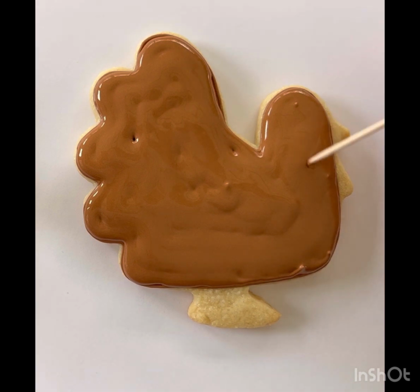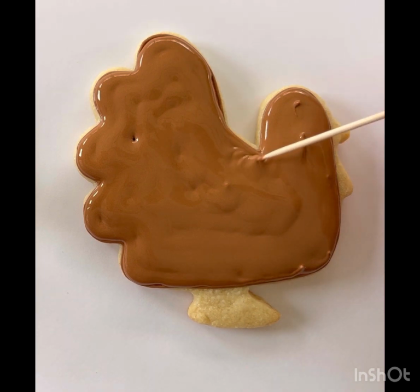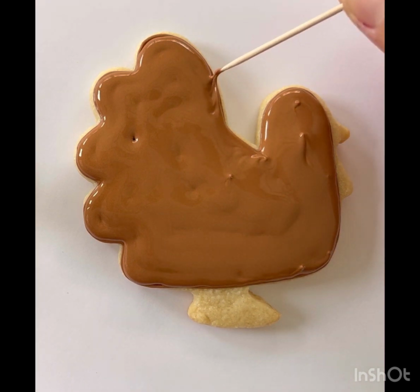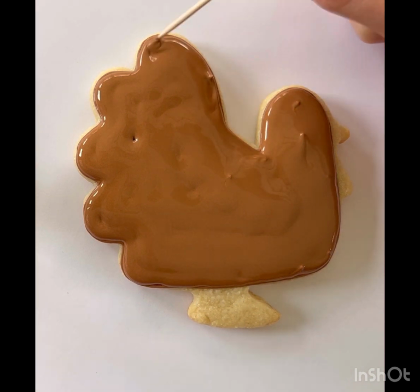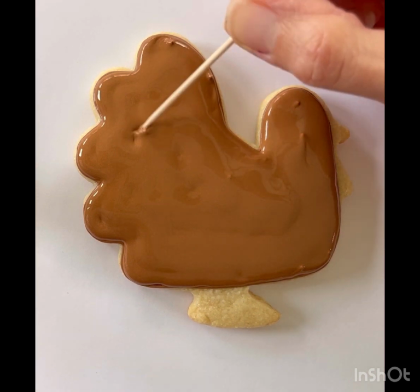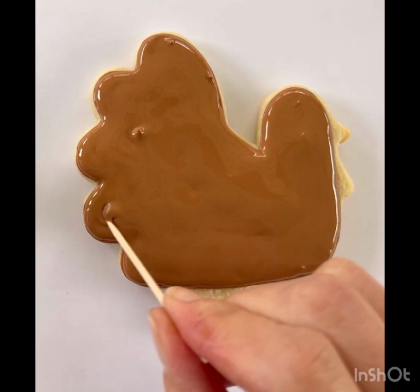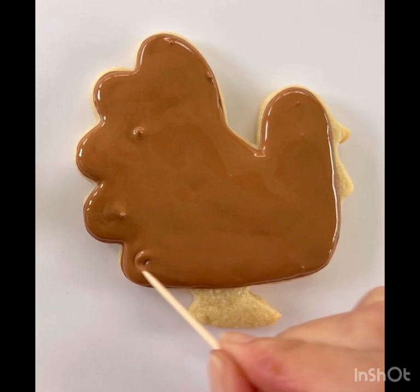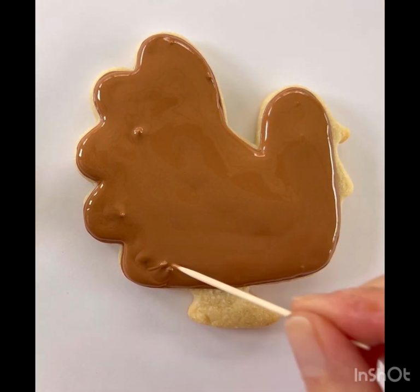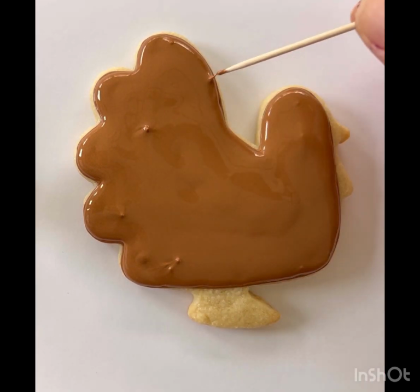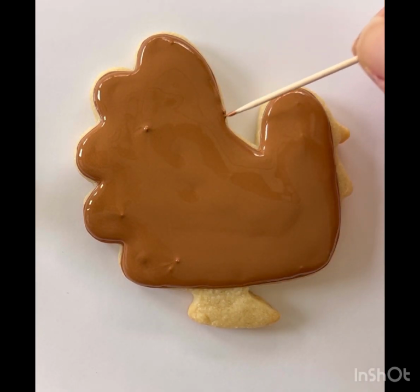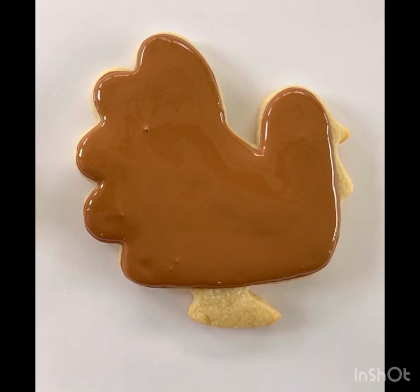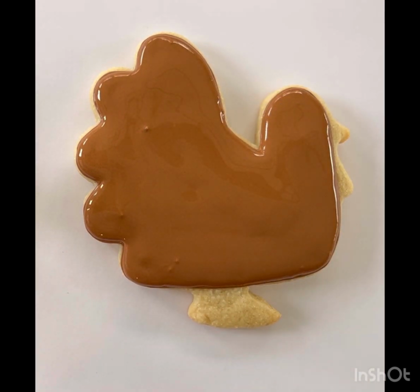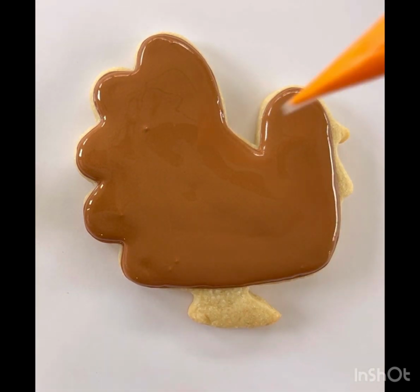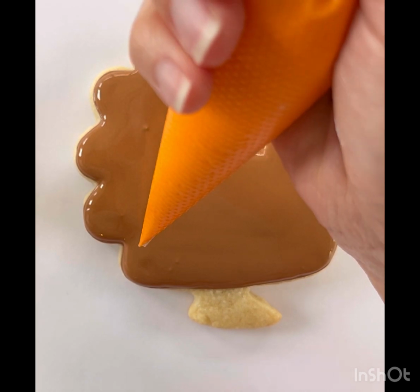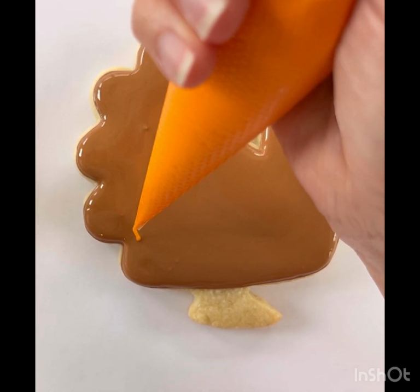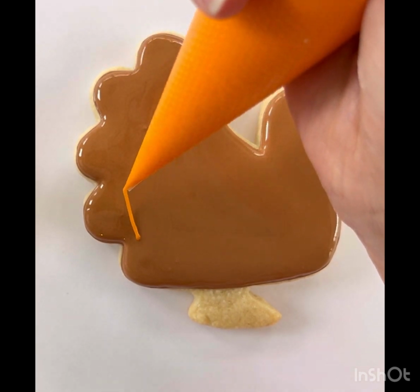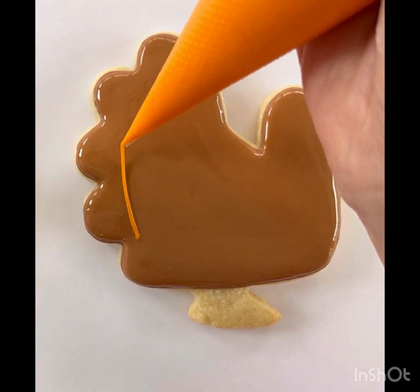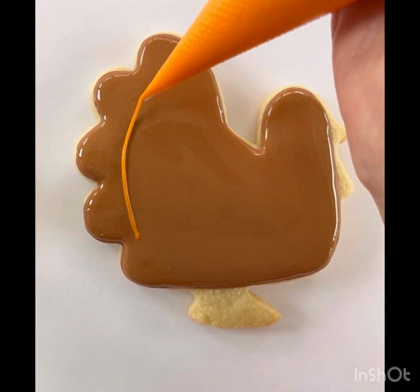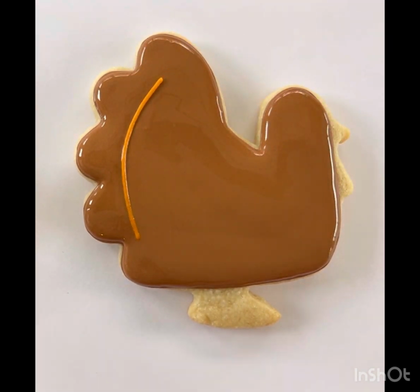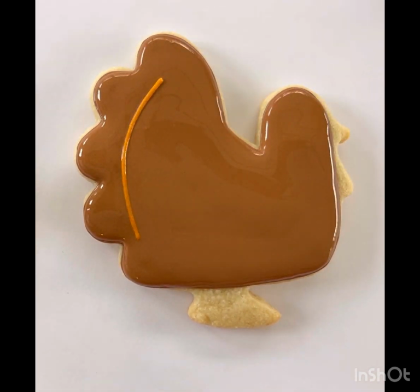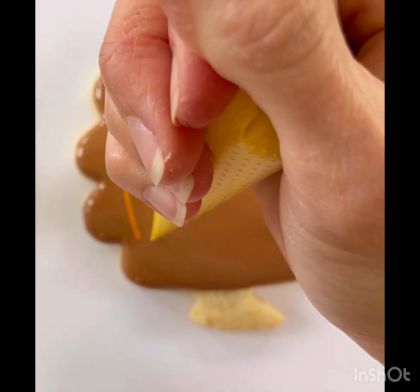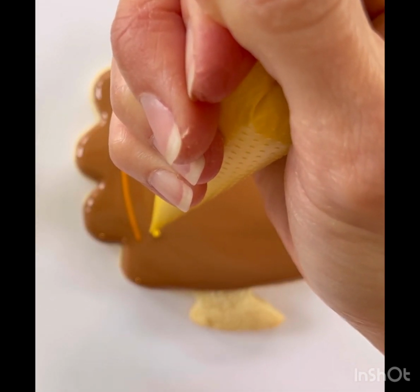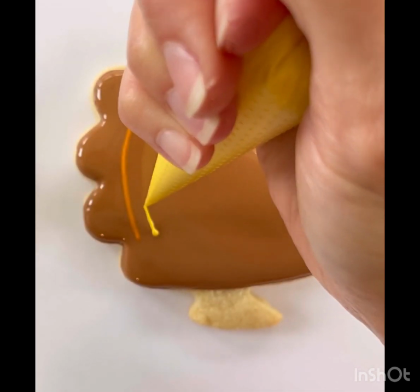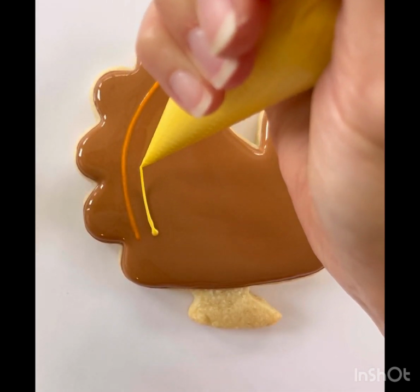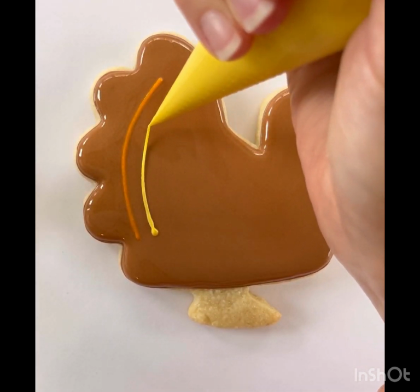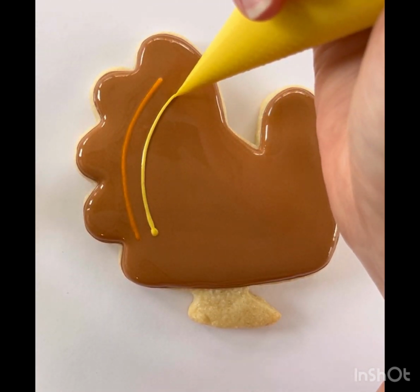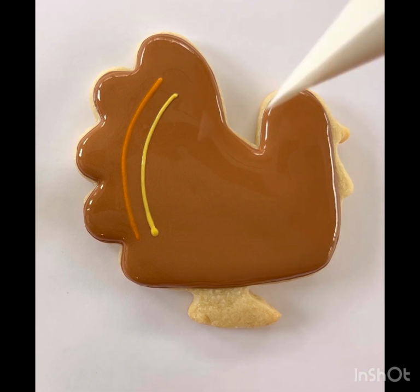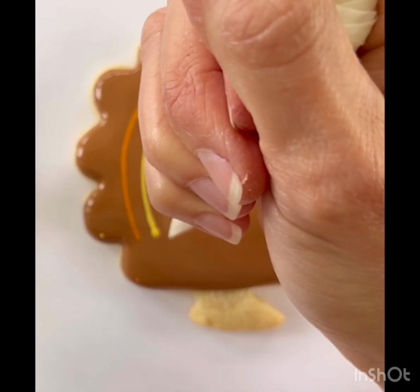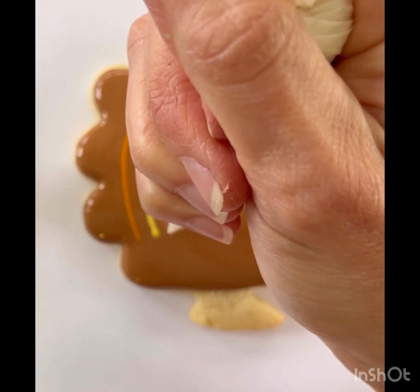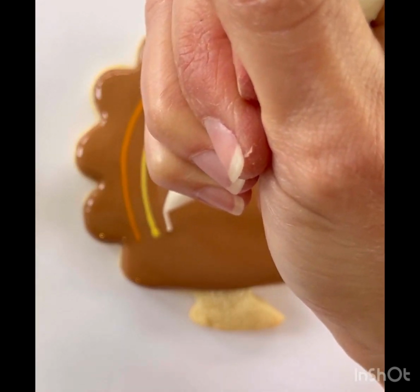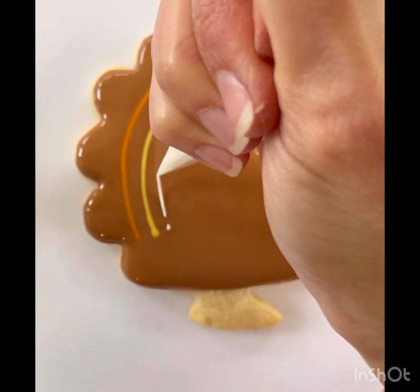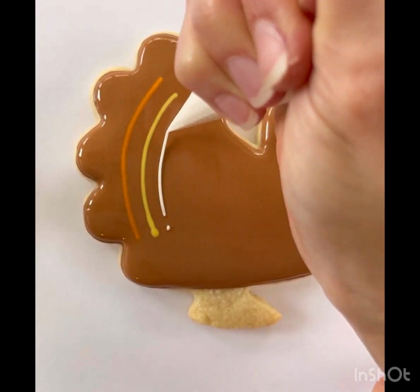Then you're going to grab your orange, yellow, and white icing to make feathers on your turkey. Make curved lines like mine — you can do any pattern that you like. I'm doing orange, yellow, and white.